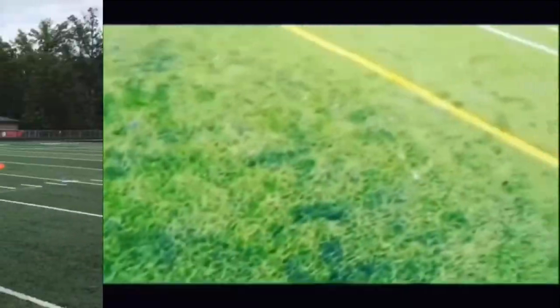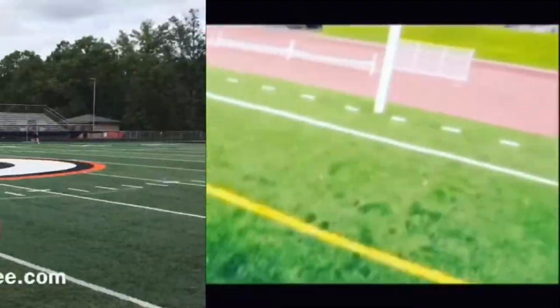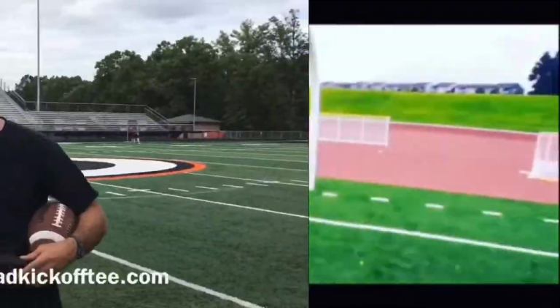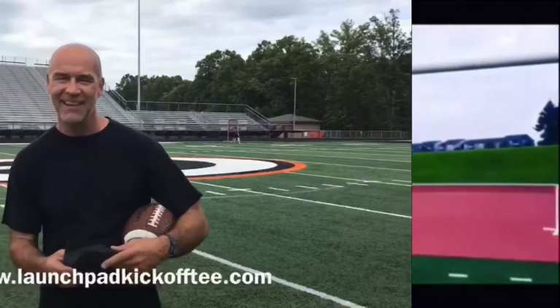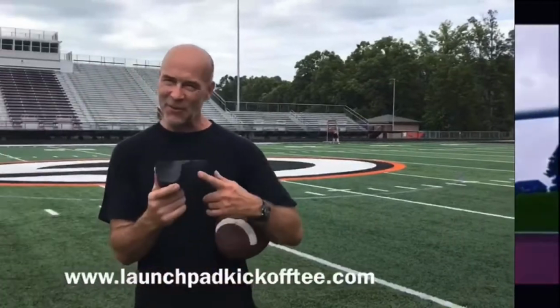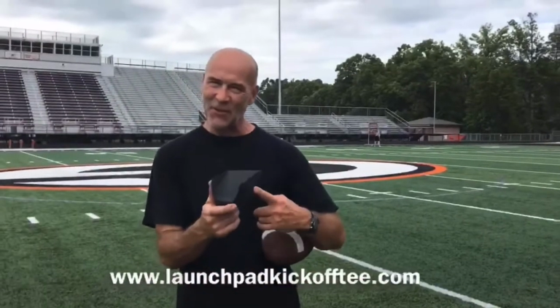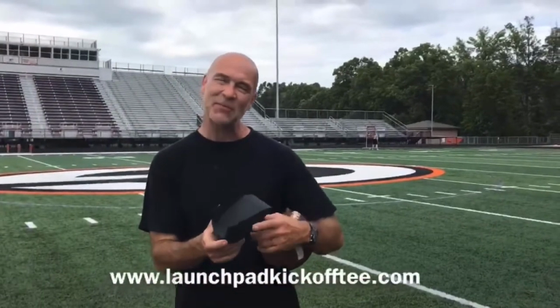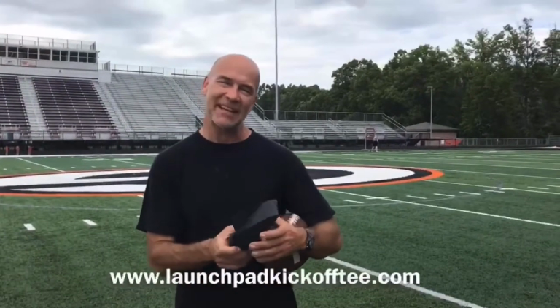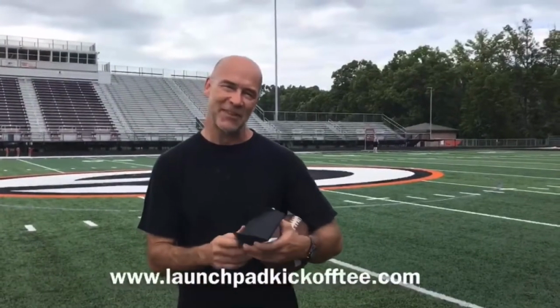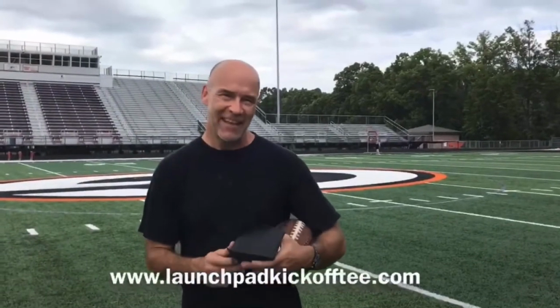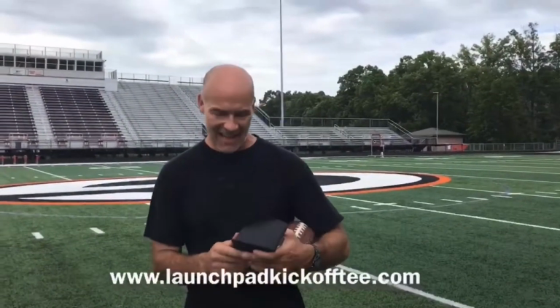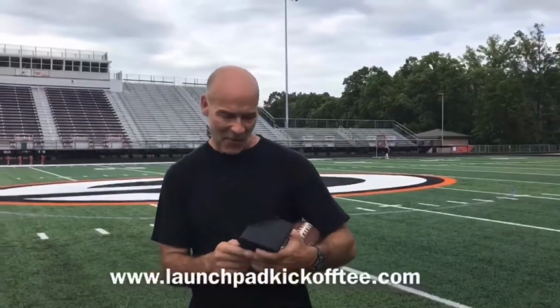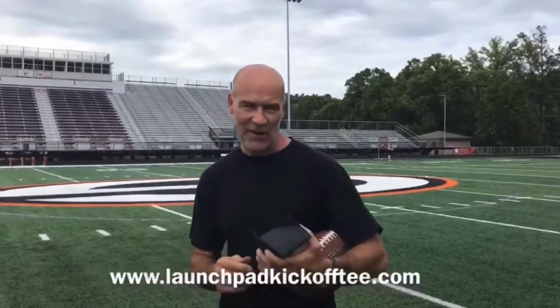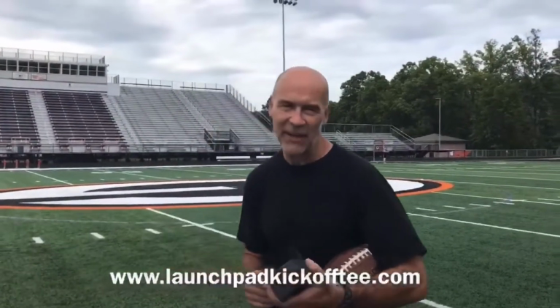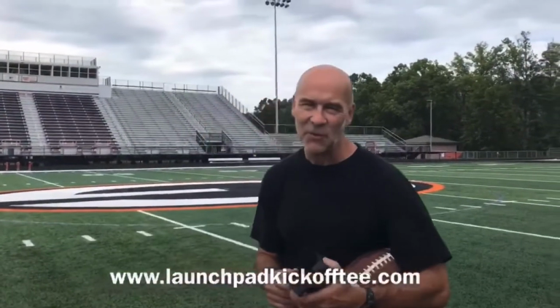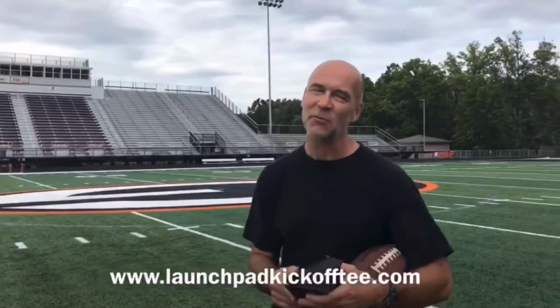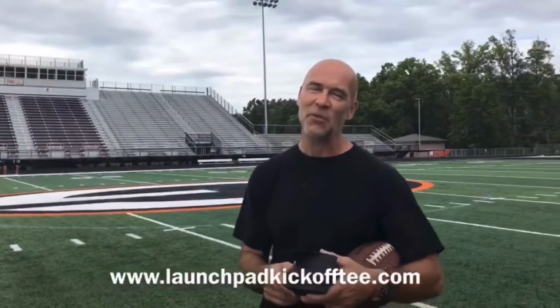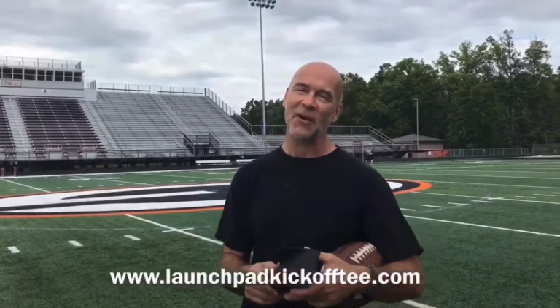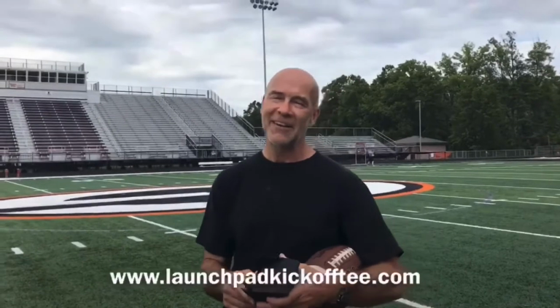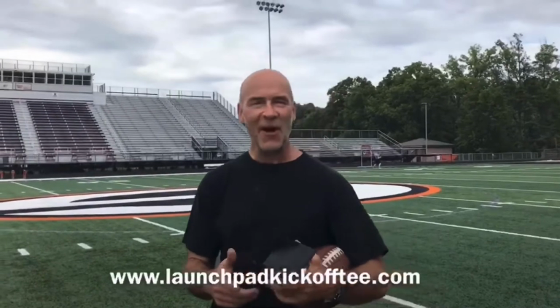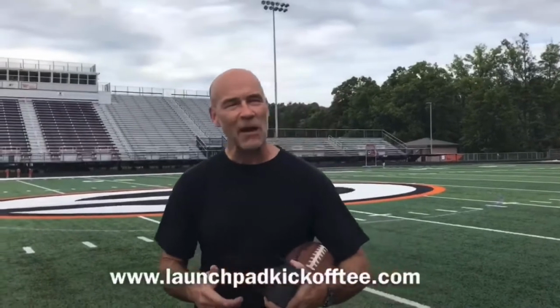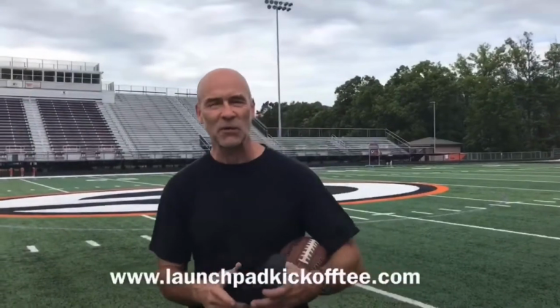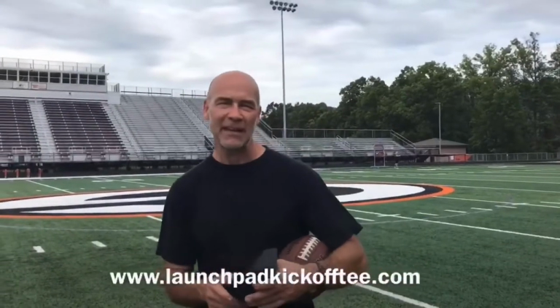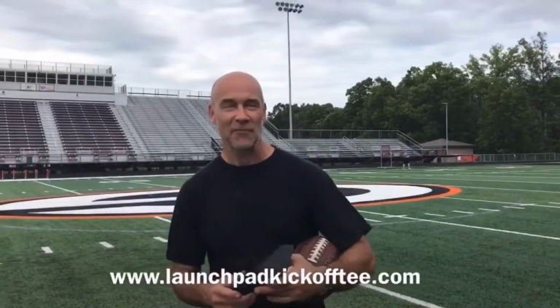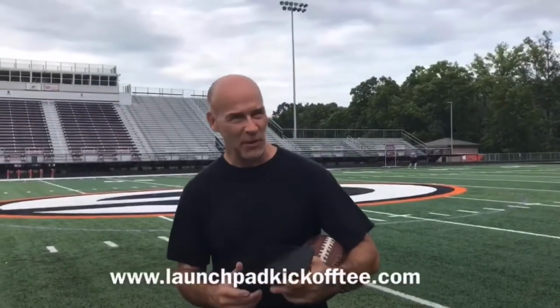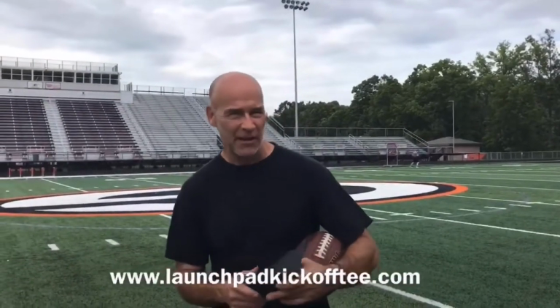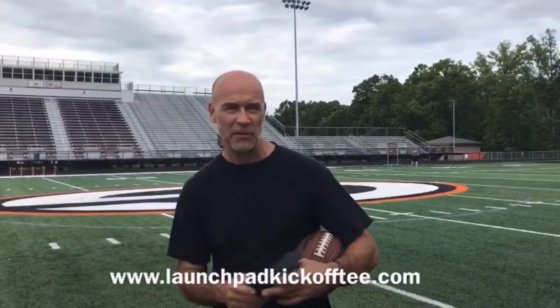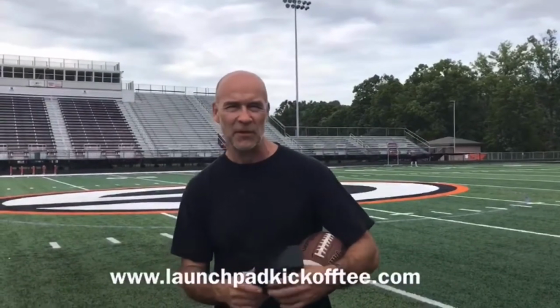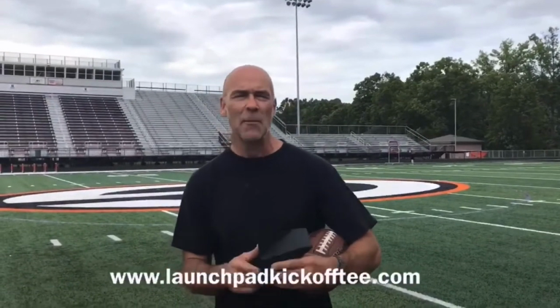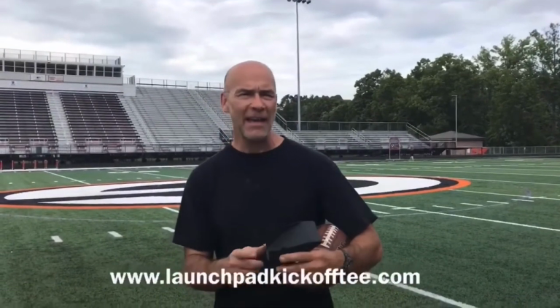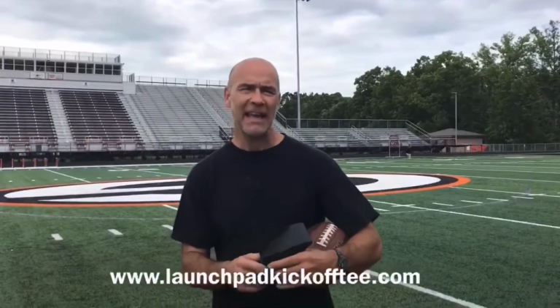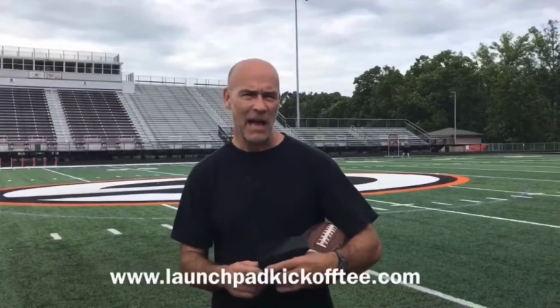Launchpad Products with the all-new Launchpad Kickoff Tee. Today we're here at Green High School in beautiful Northeast Ohio to talk about a question we've been getting from some of our kickers in the field.